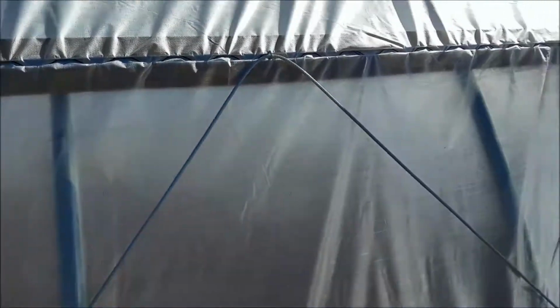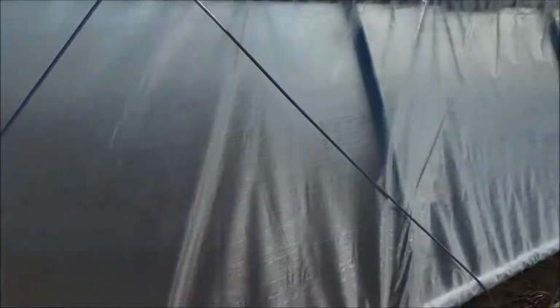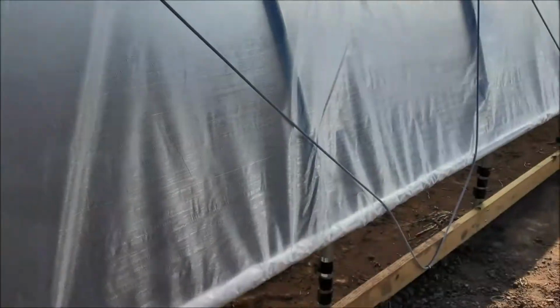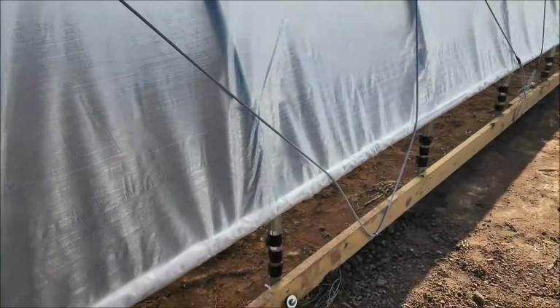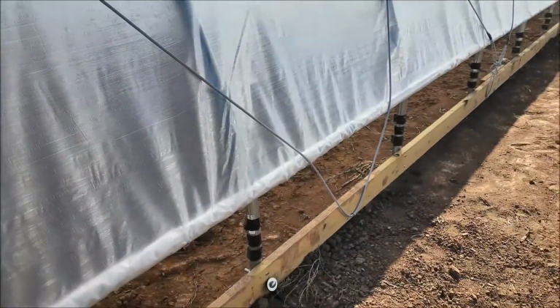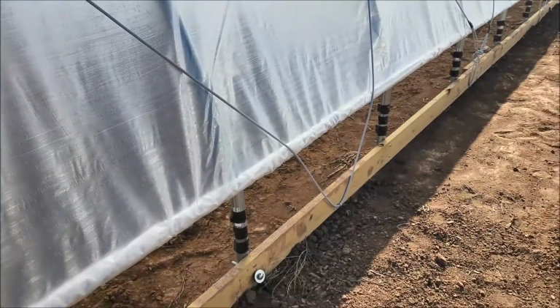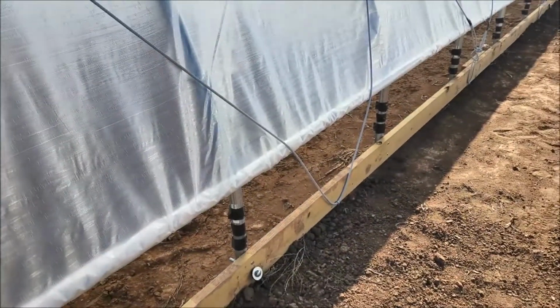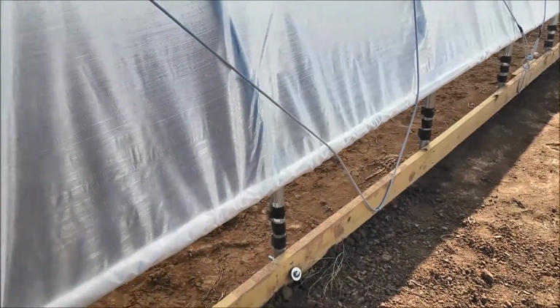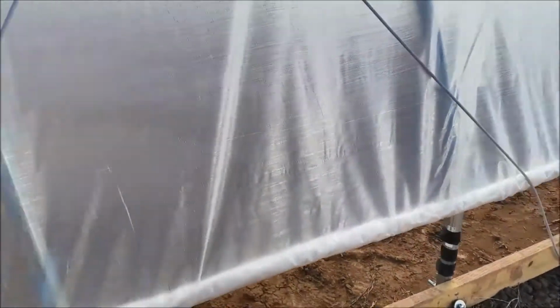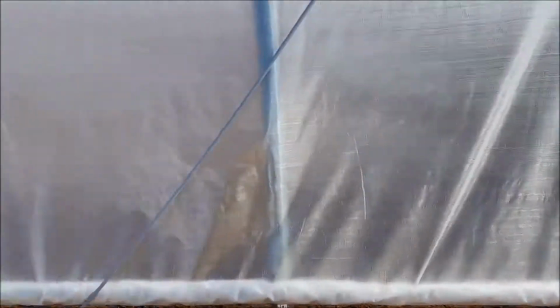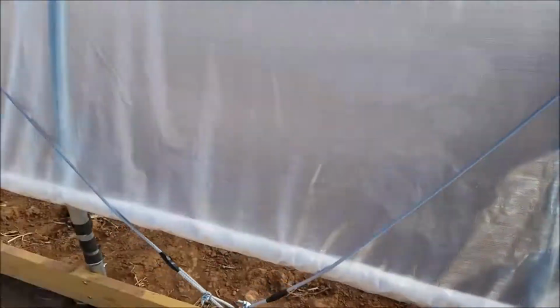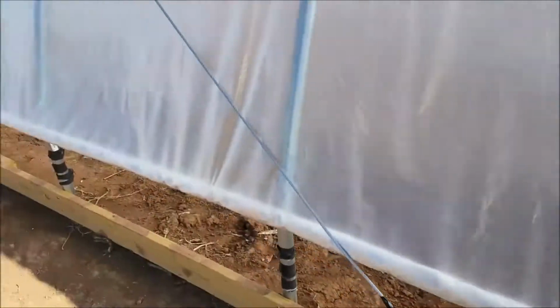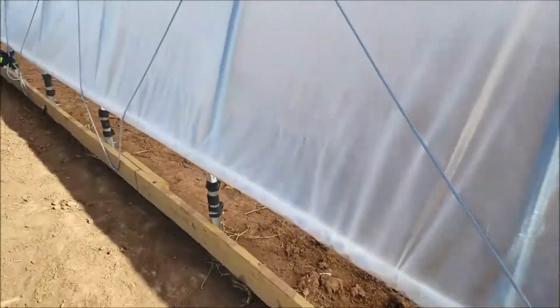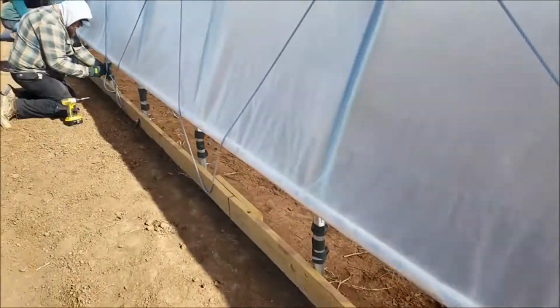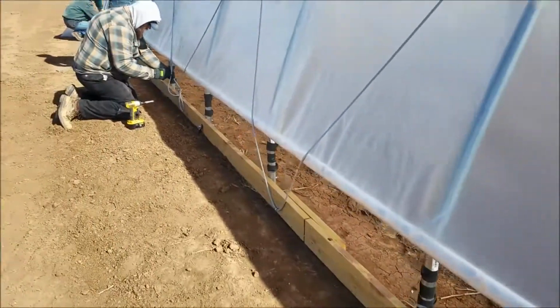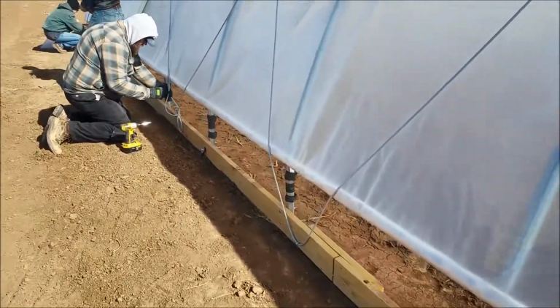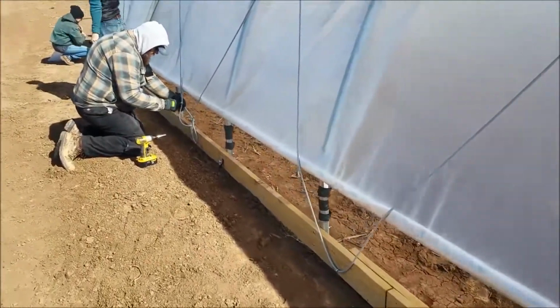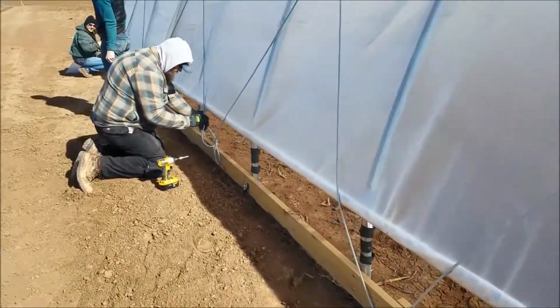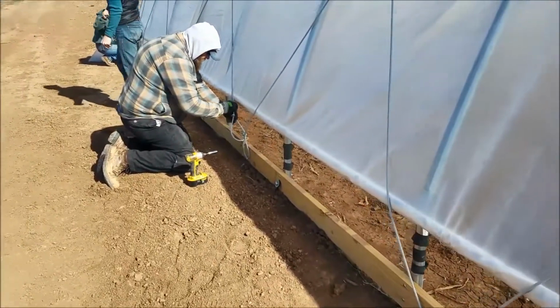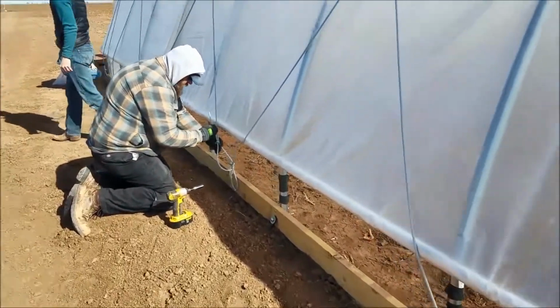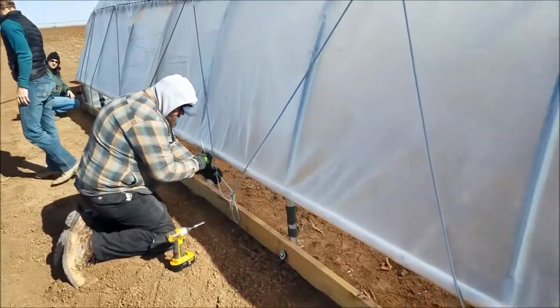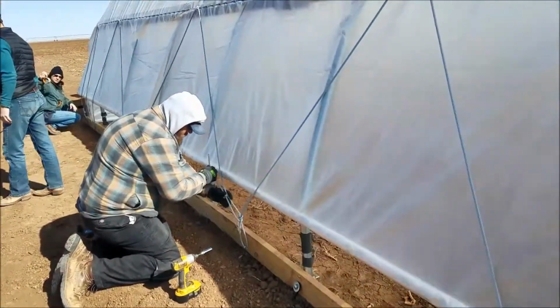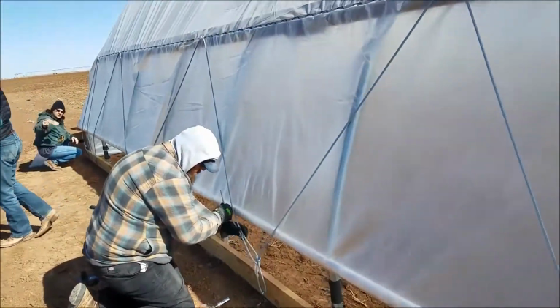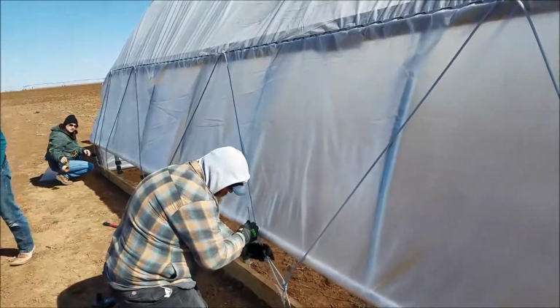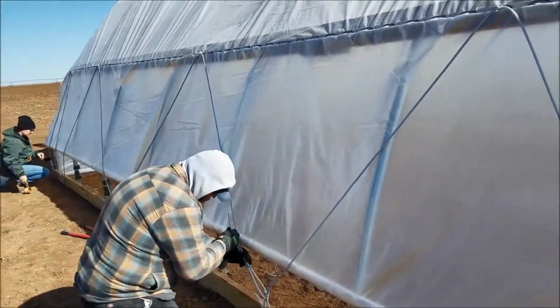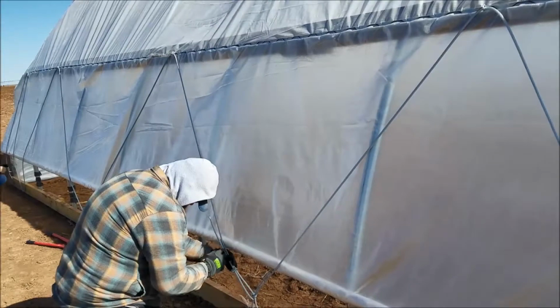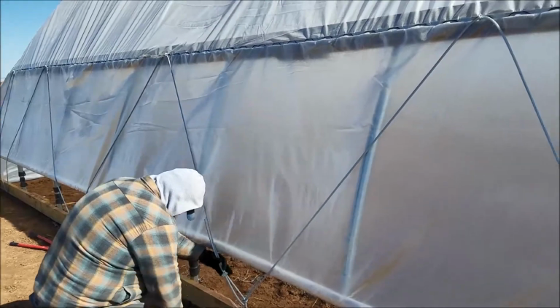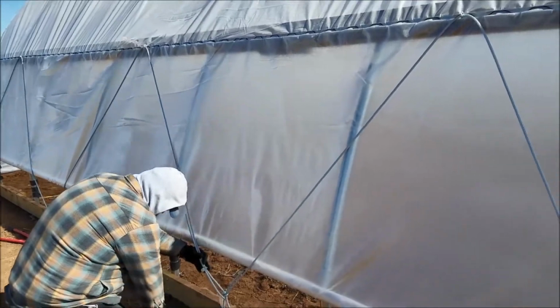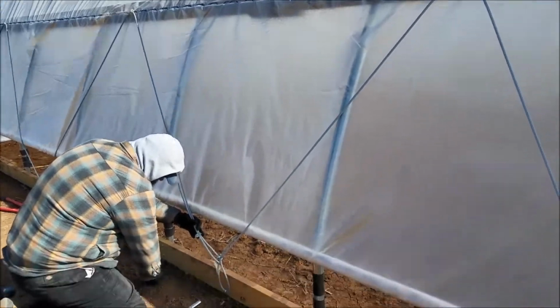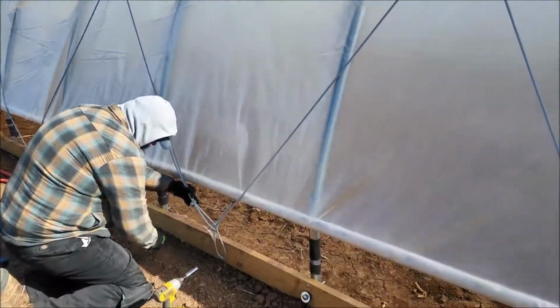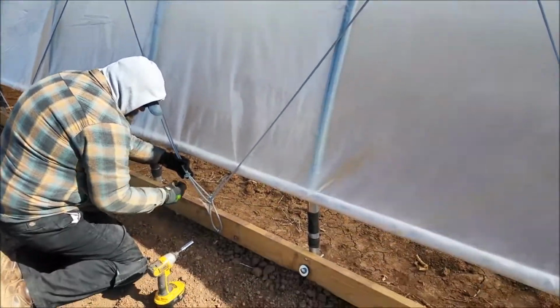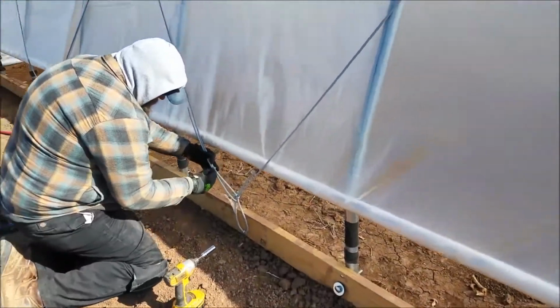This is aftermarket stuff. We bought this because the anti-billow cordage that they sent us didn't last very long. So we did this on the other high tunnels — it works pretty good.